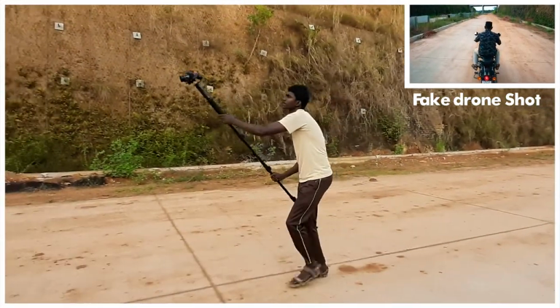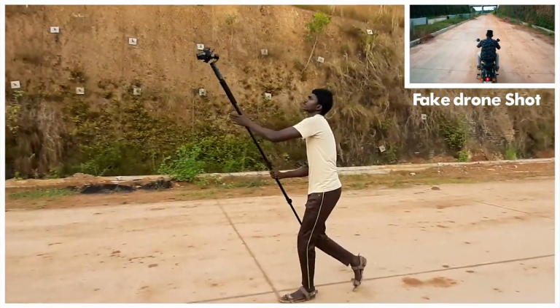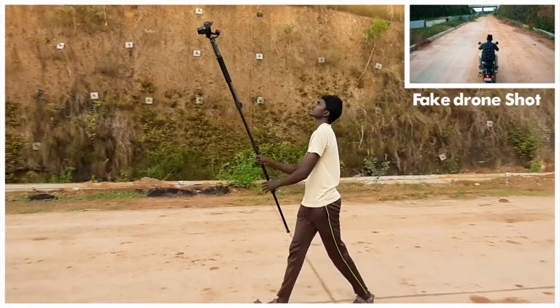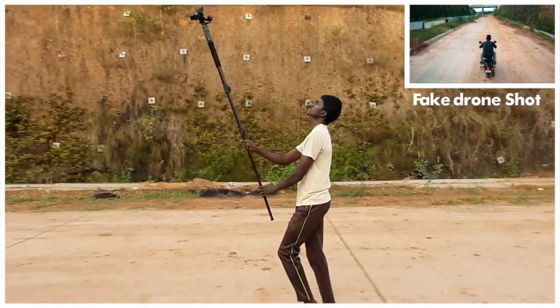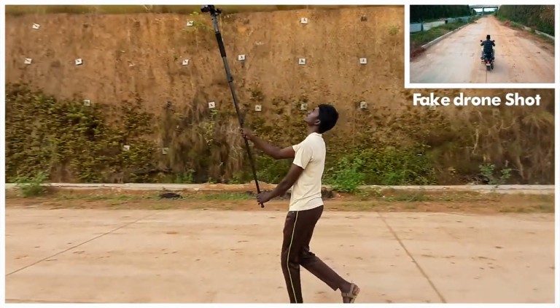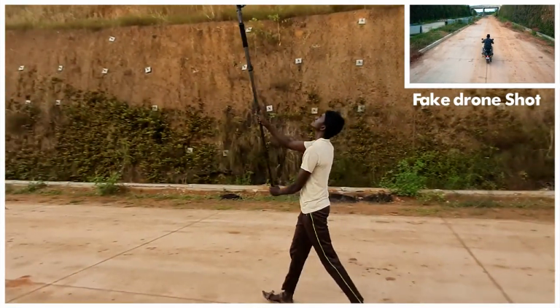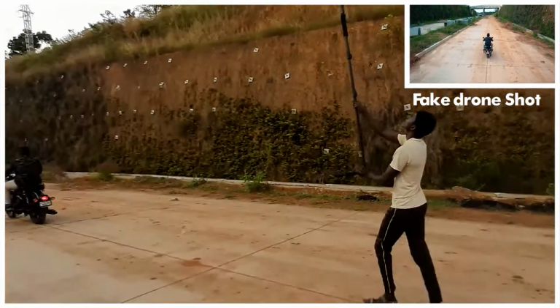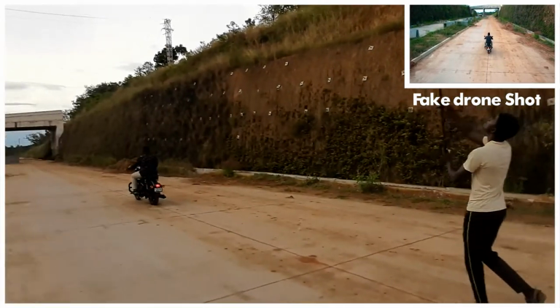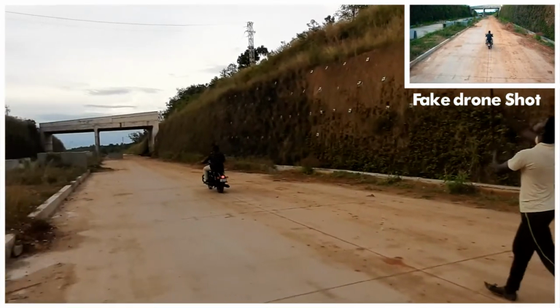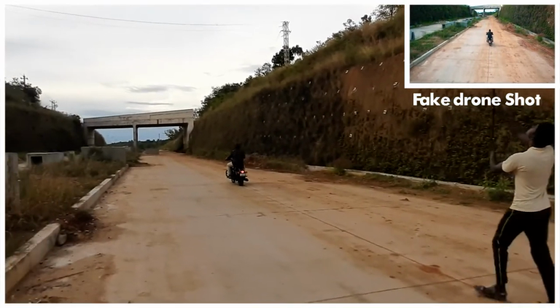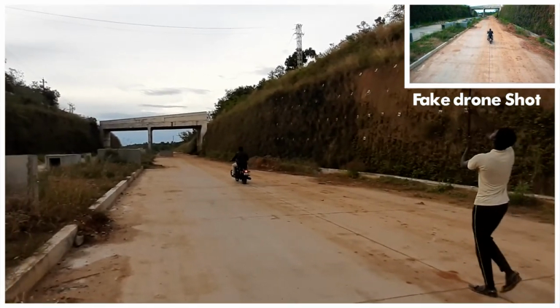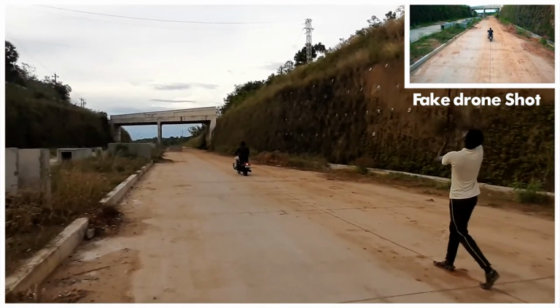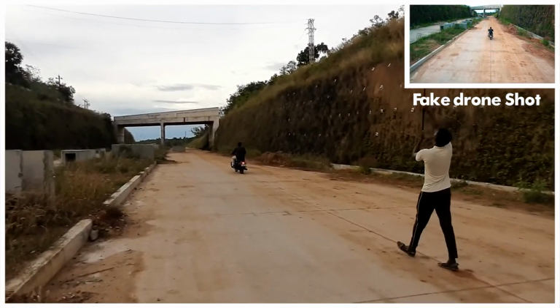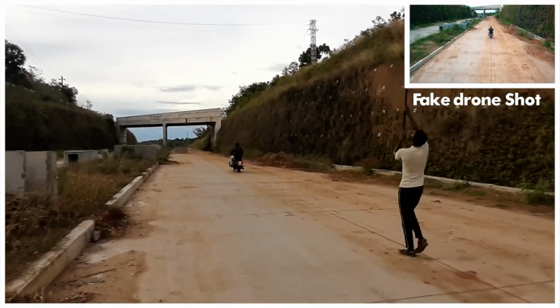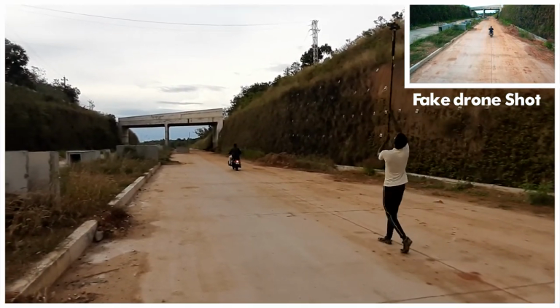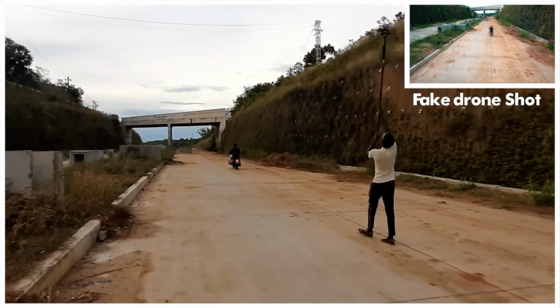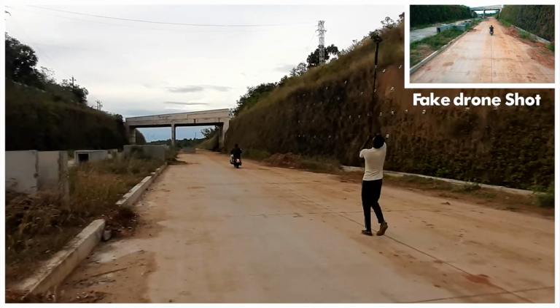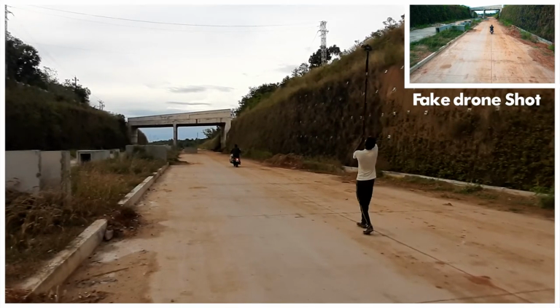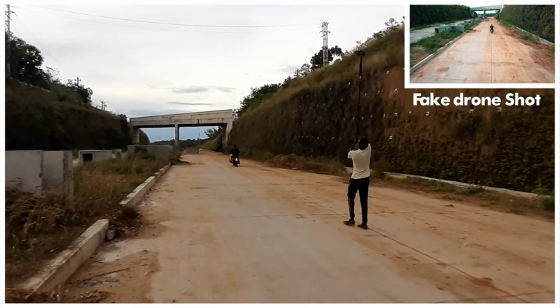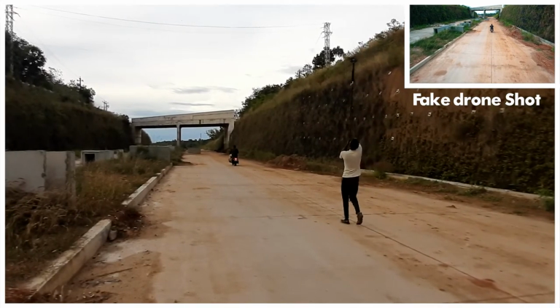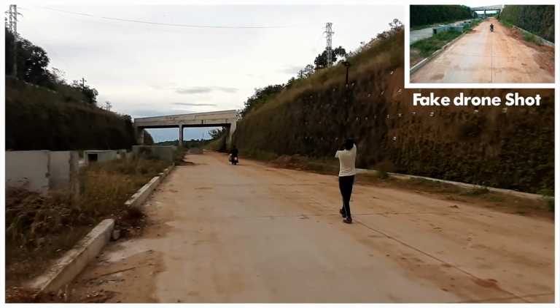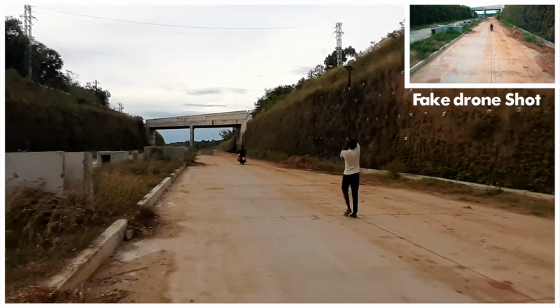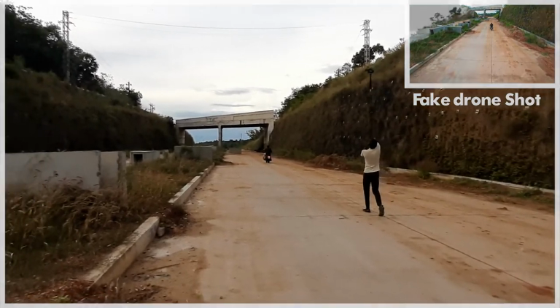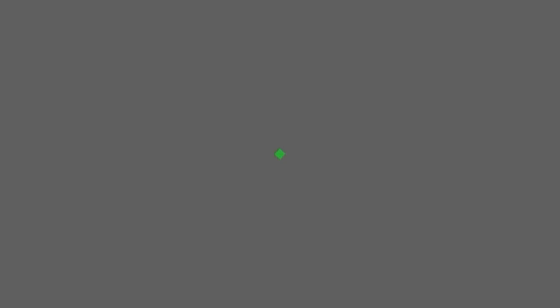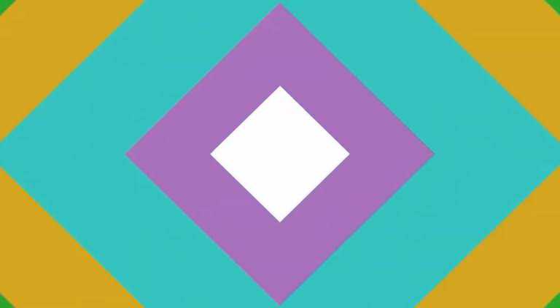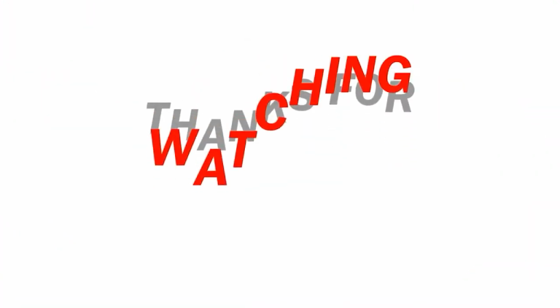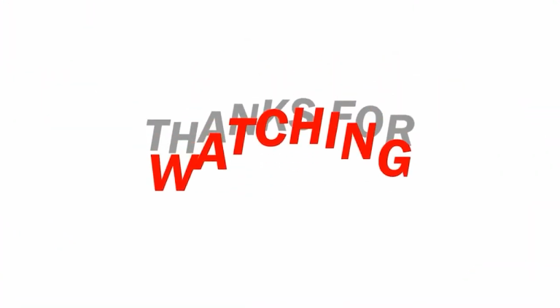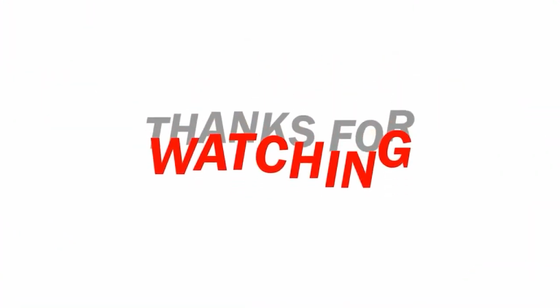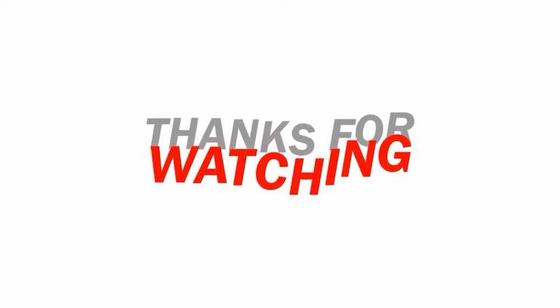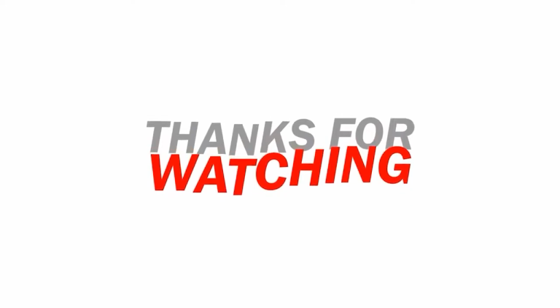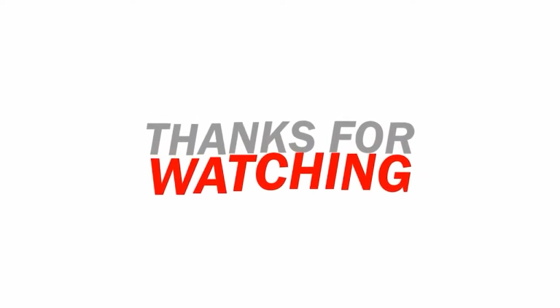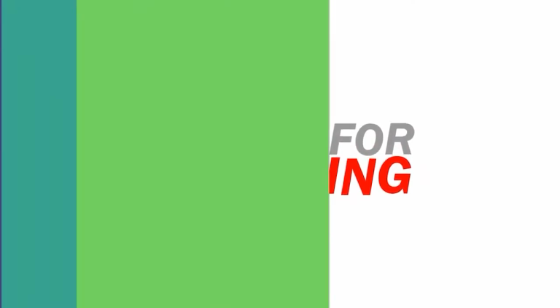At rupees 700, it's an excellent product. If you are planning to buy this tripod, check out the link in the description. Thanks for watching this video — catch you guys in the next one.